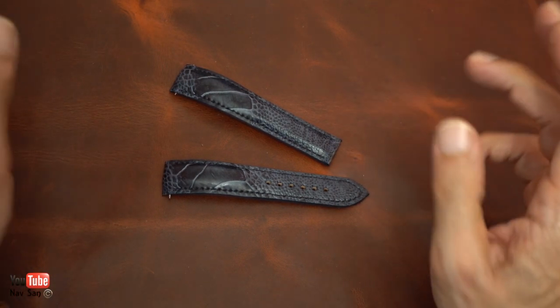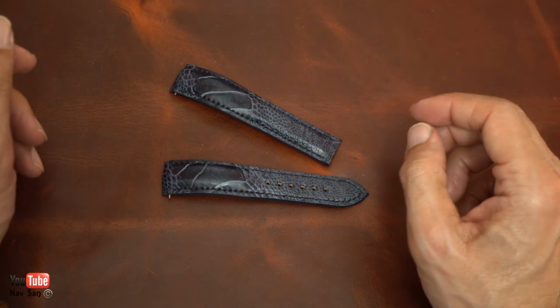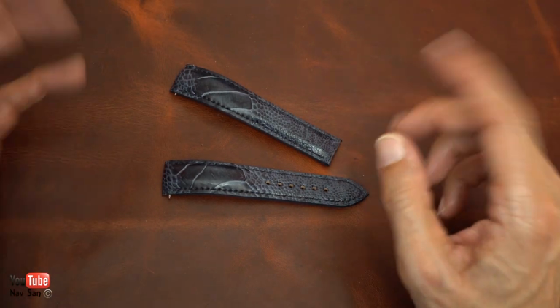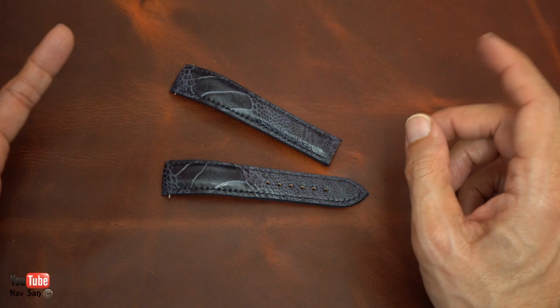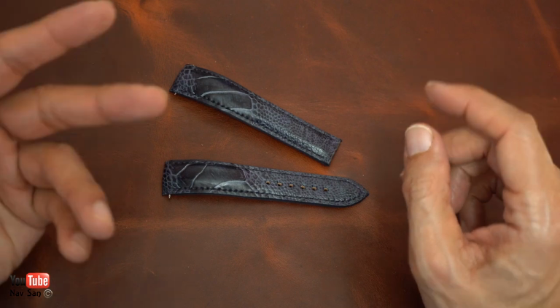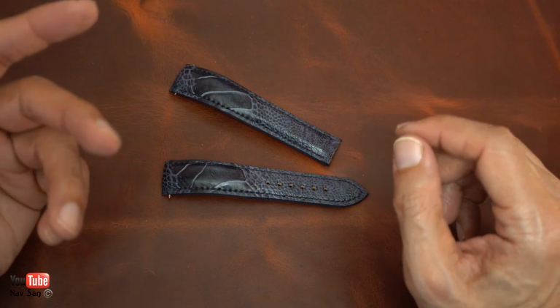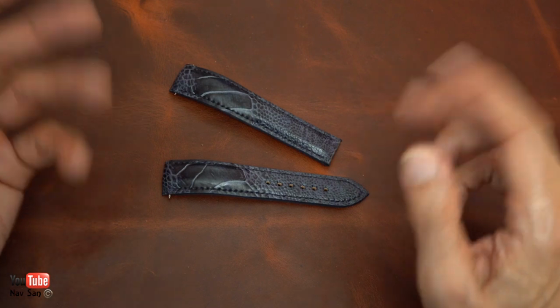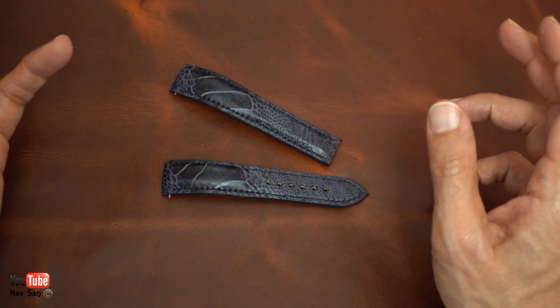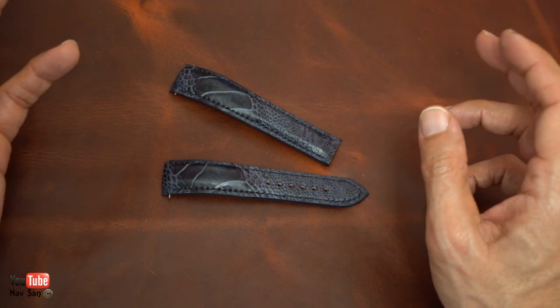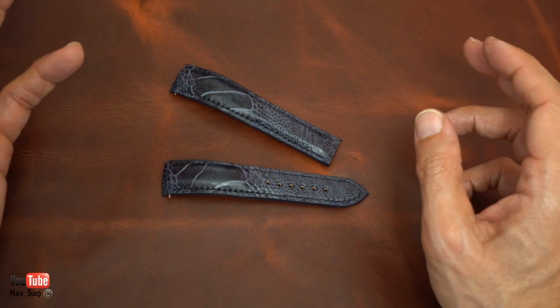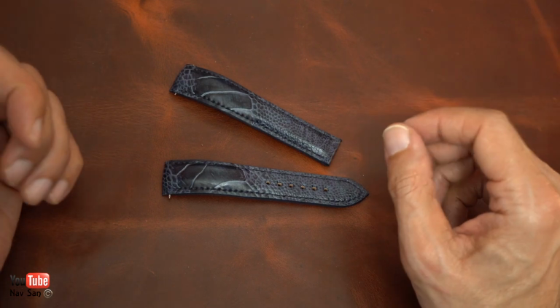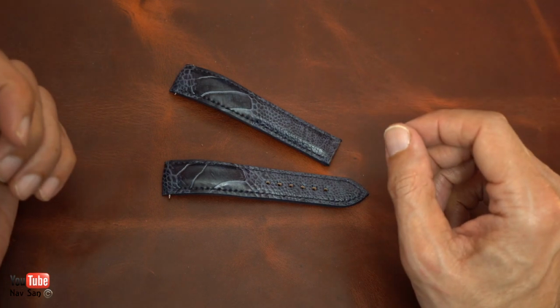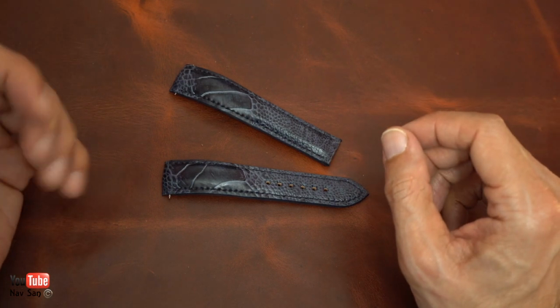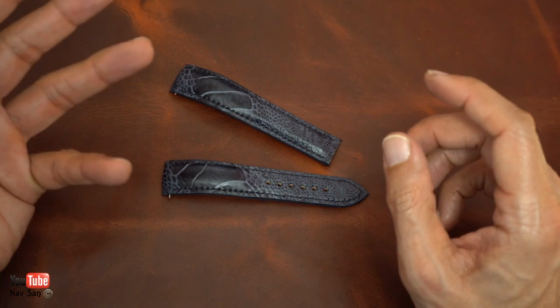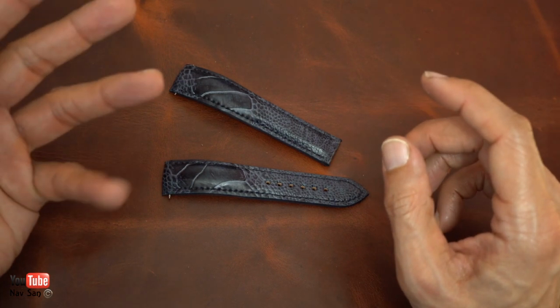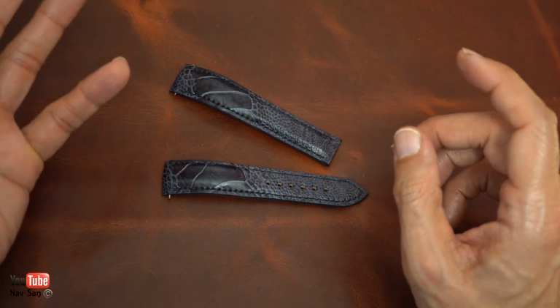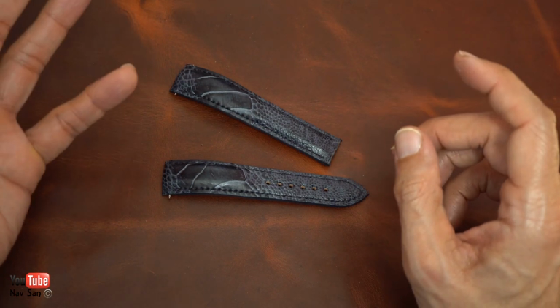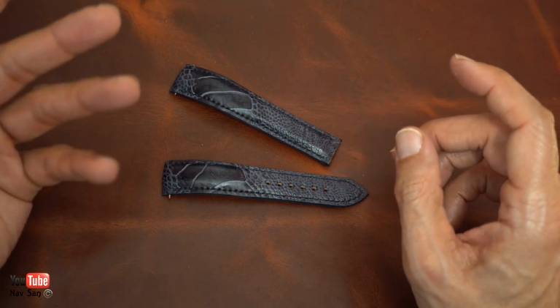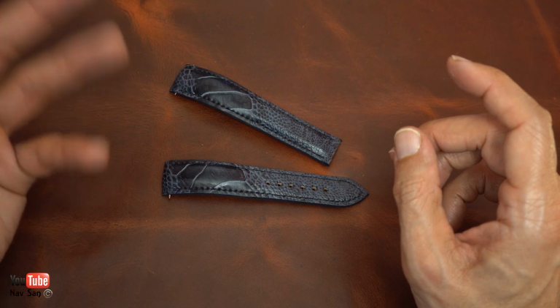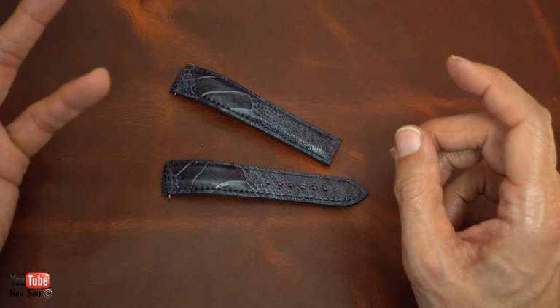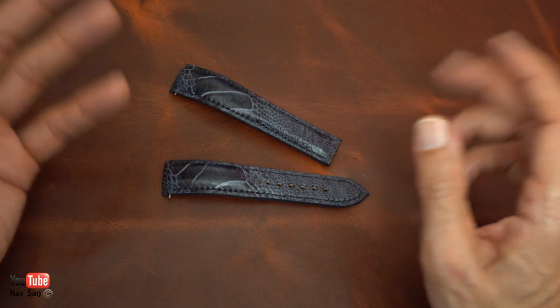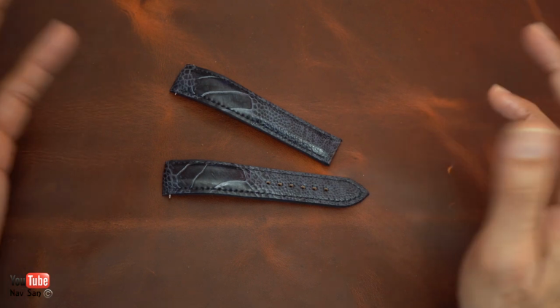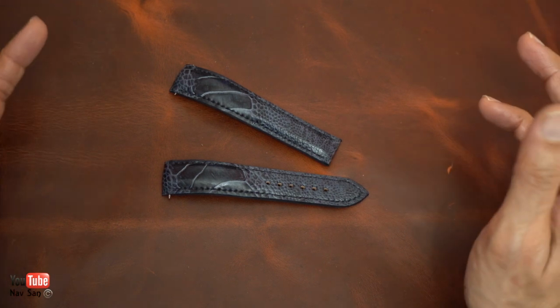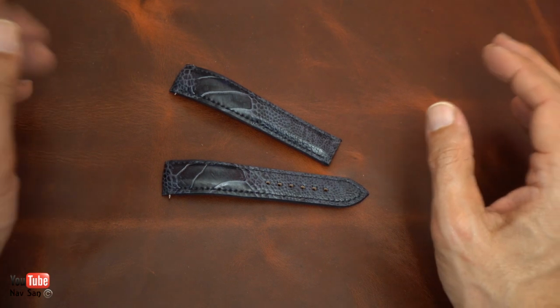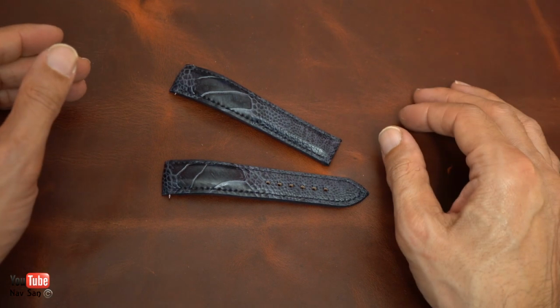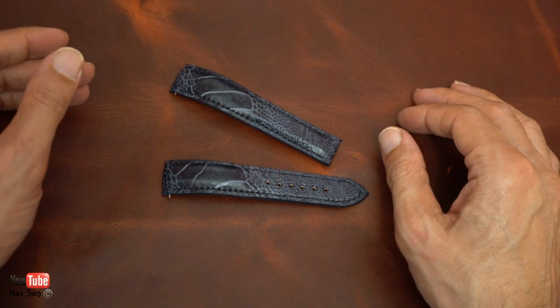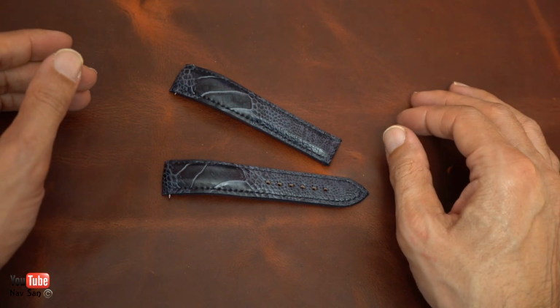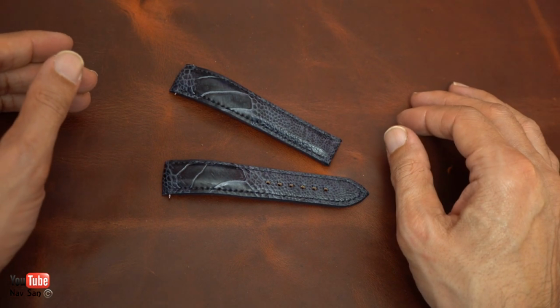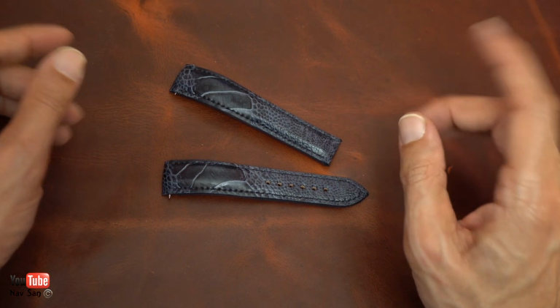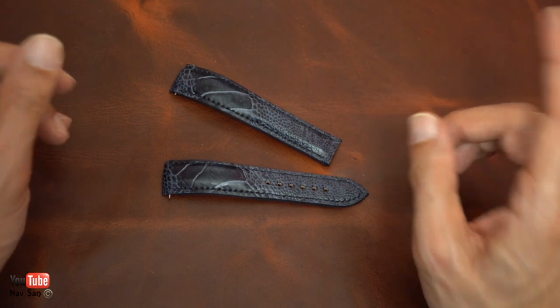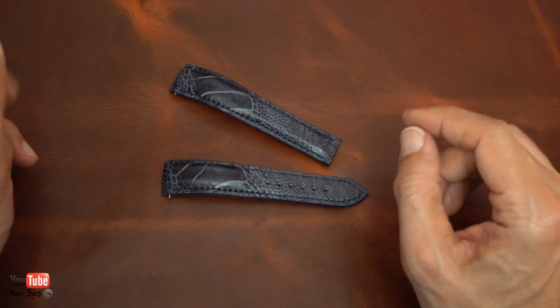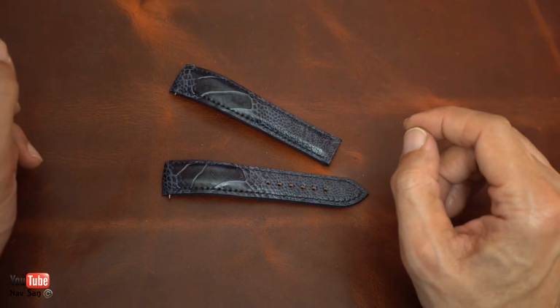They also have ammo straps and off-the-shelf straps as well — rubber, NATO, and just about every type of strap you want. So if you're looking for a strap, check them out.